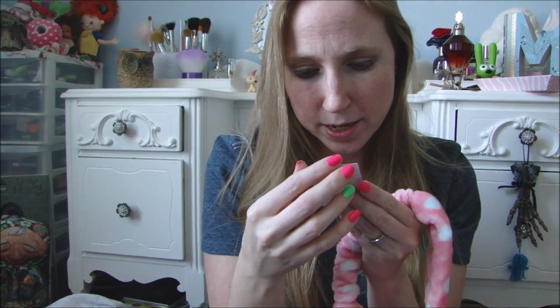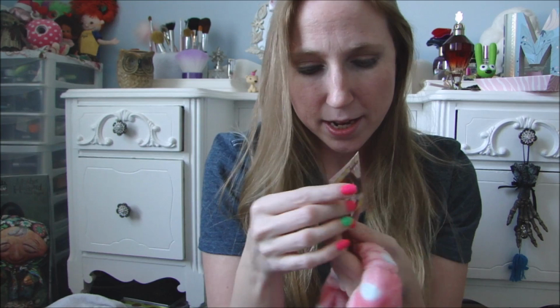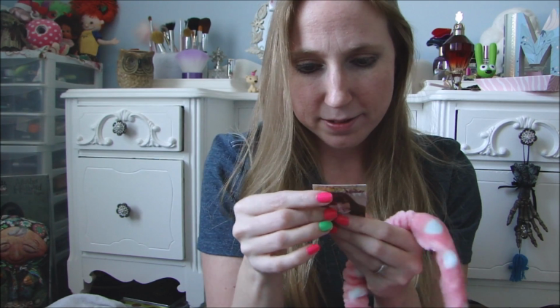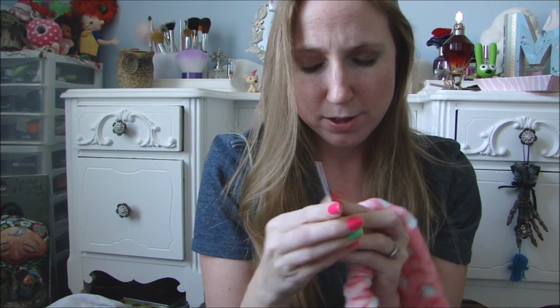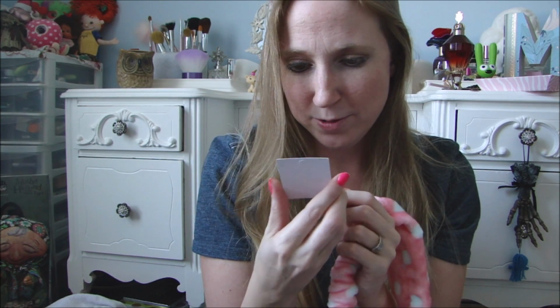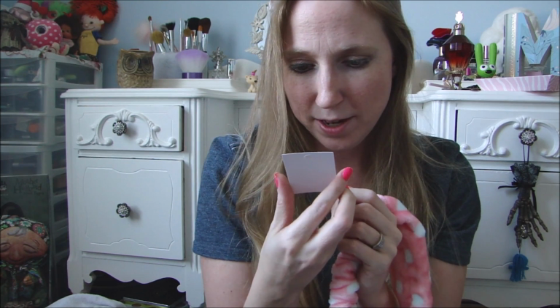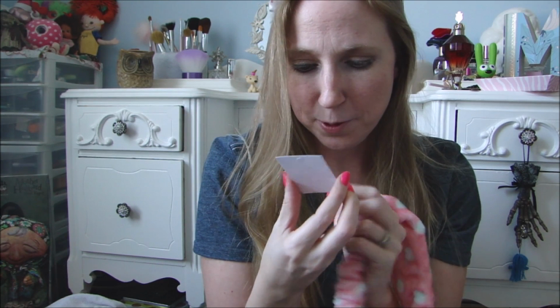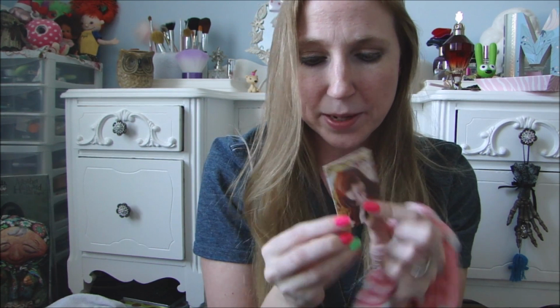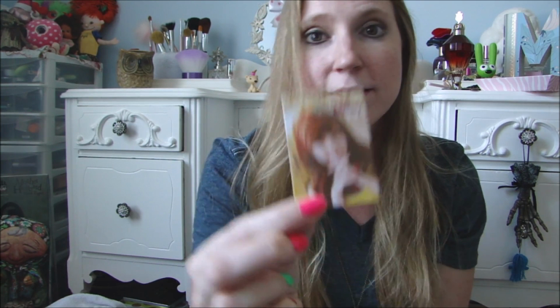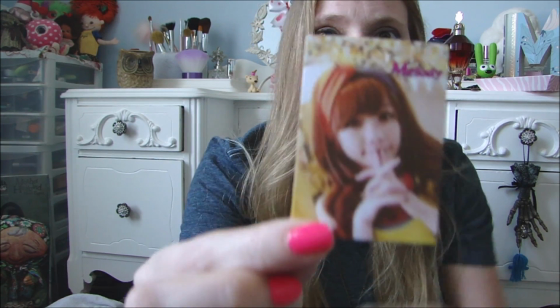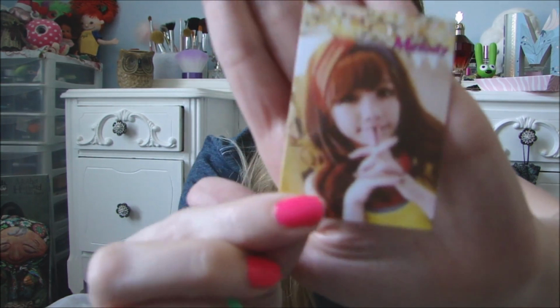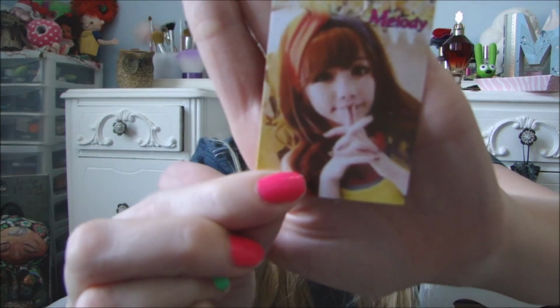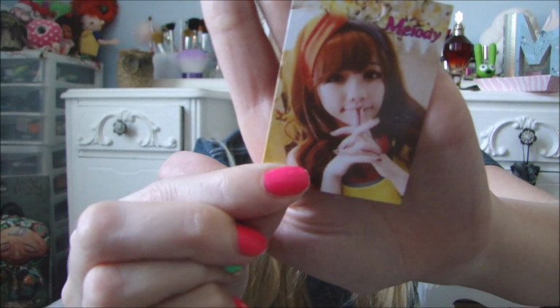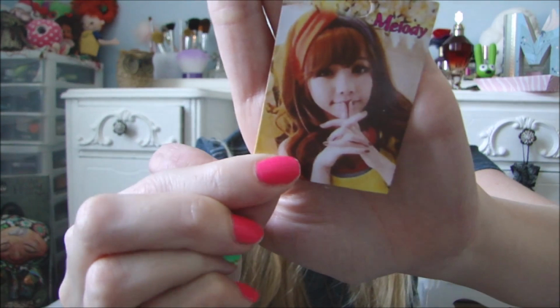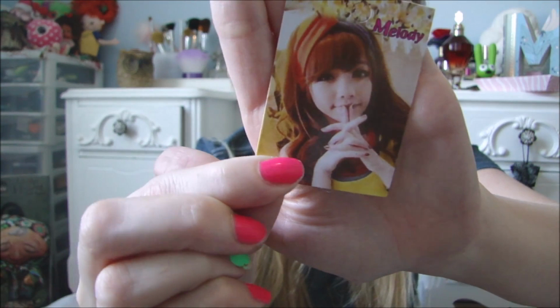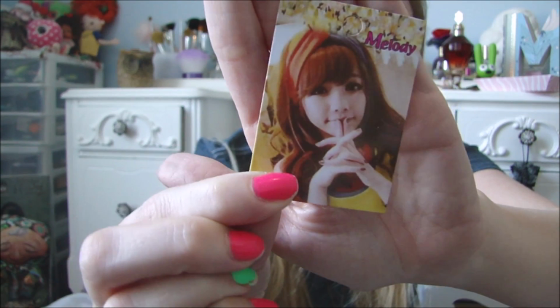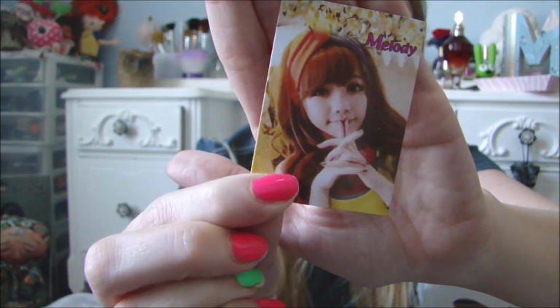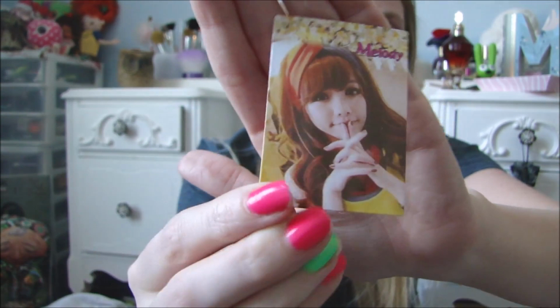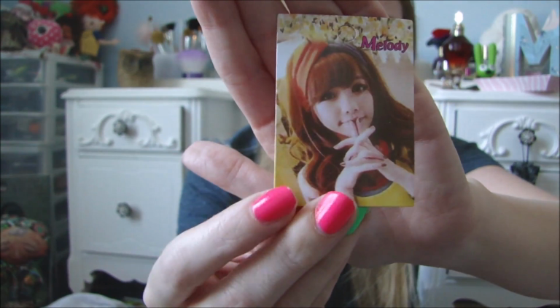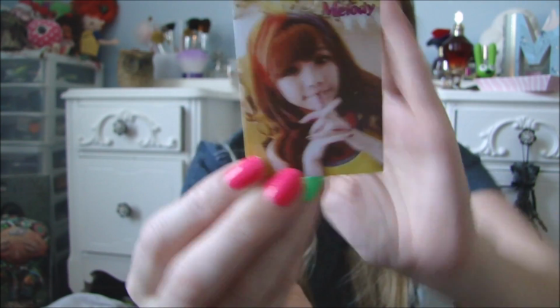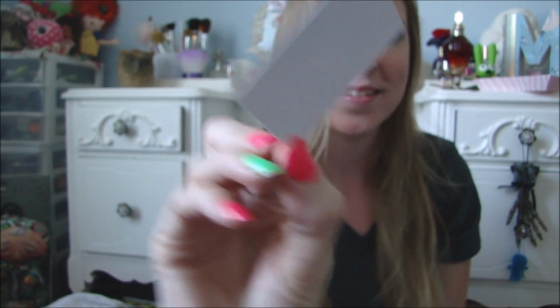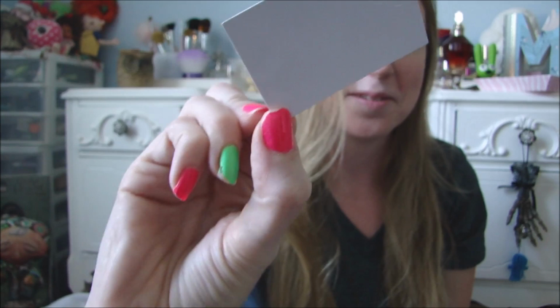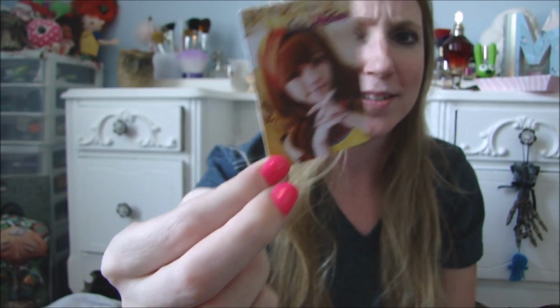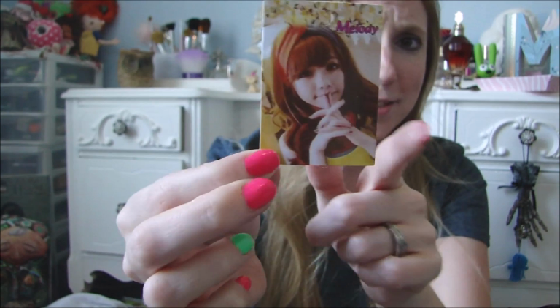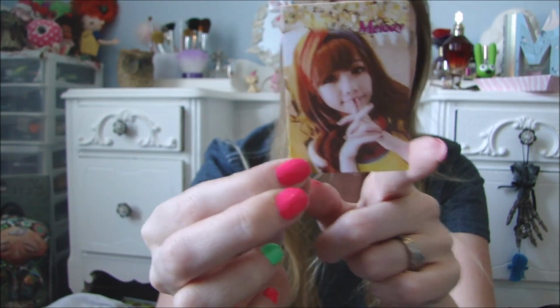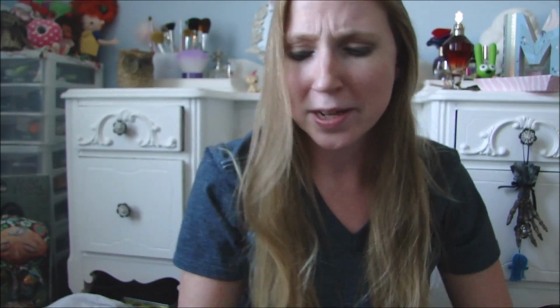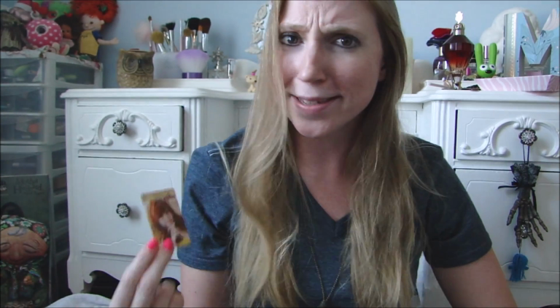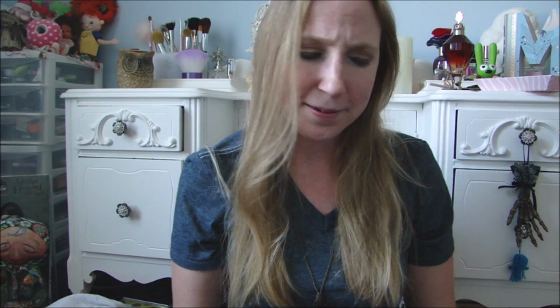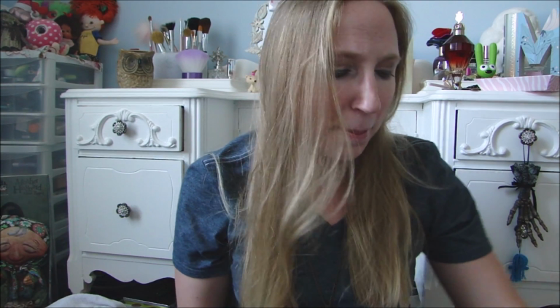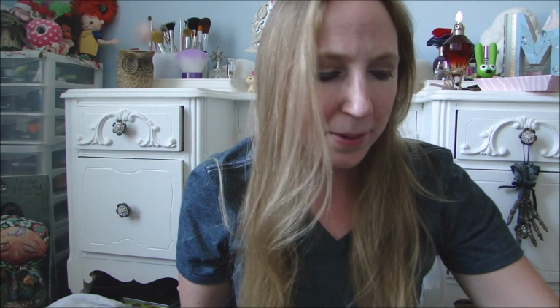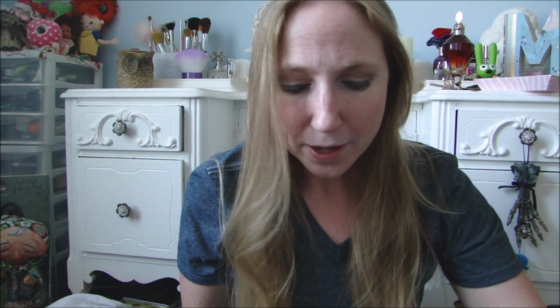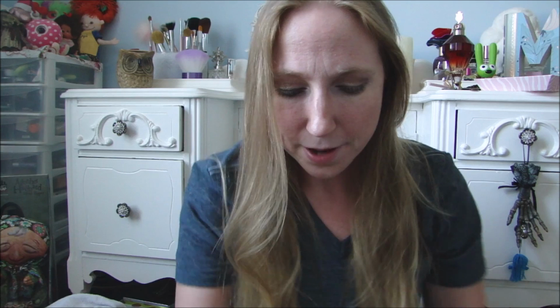This is kind of weird, but this is what the tag looks like. I guess the brand is called Melody. It just has this cute little girl on the front and nothing on the back — it's almost like it's her picture. Kind of weird, but anyway, got that for a dollar.